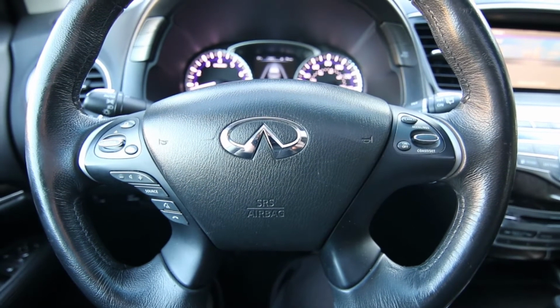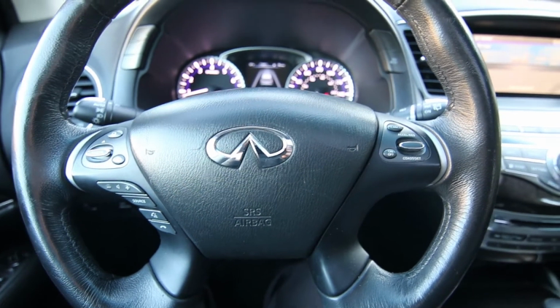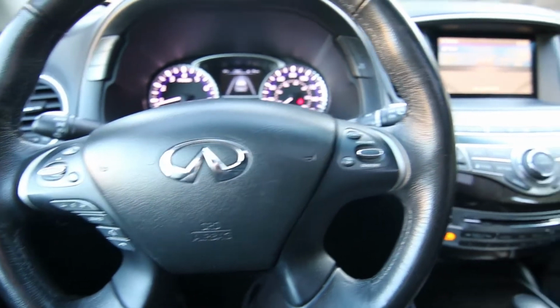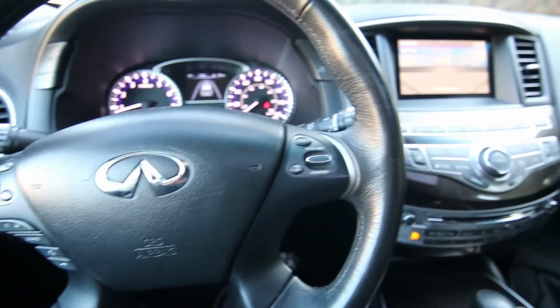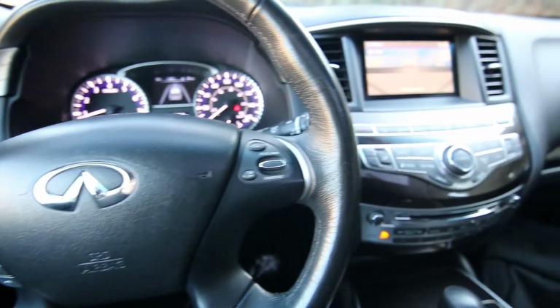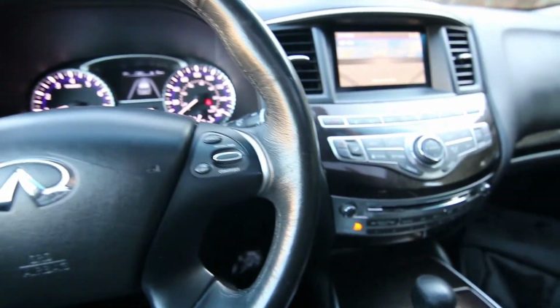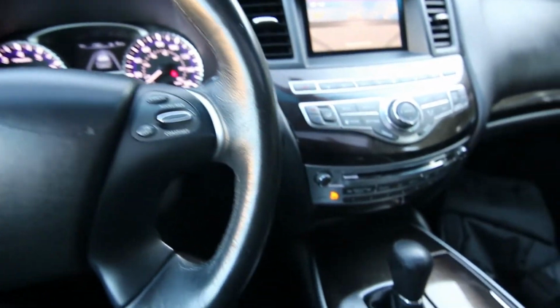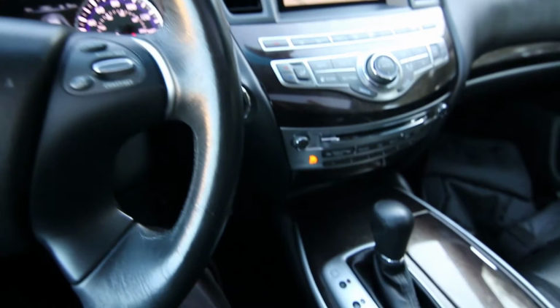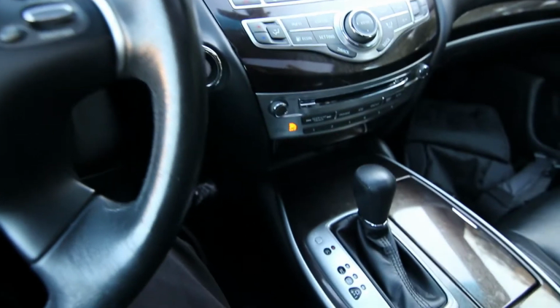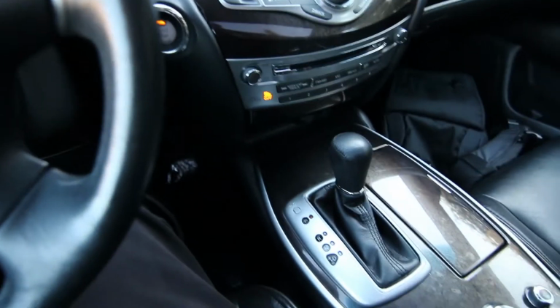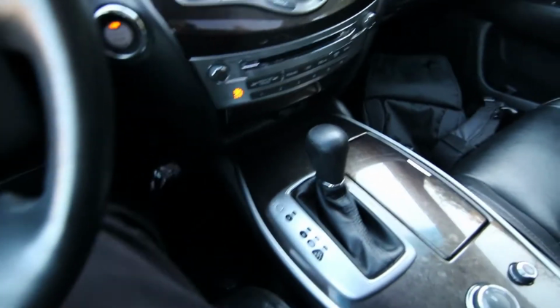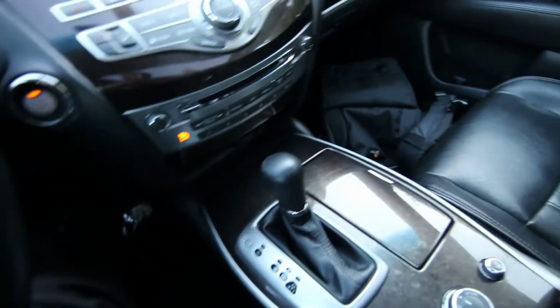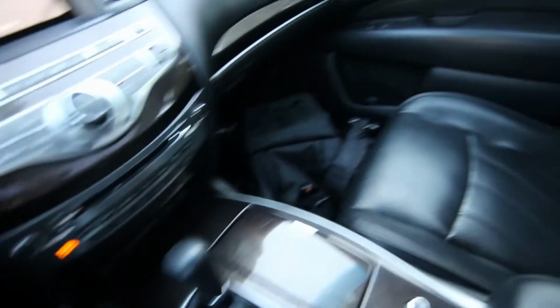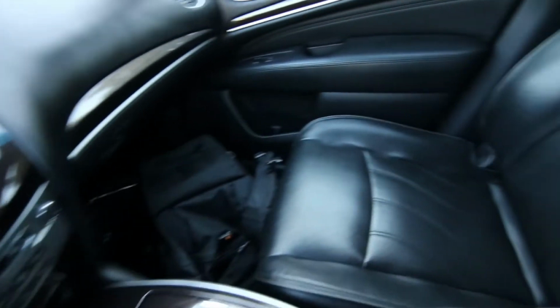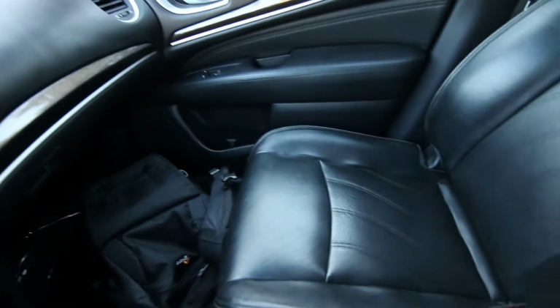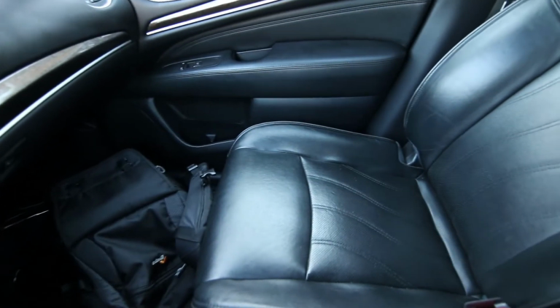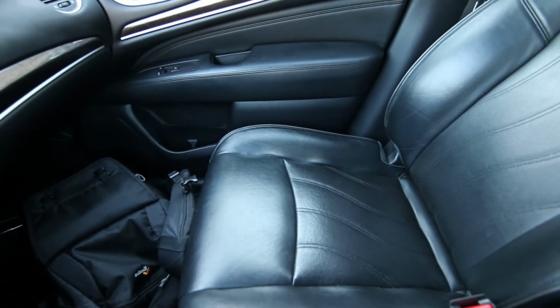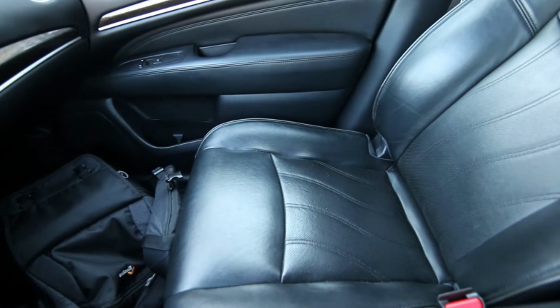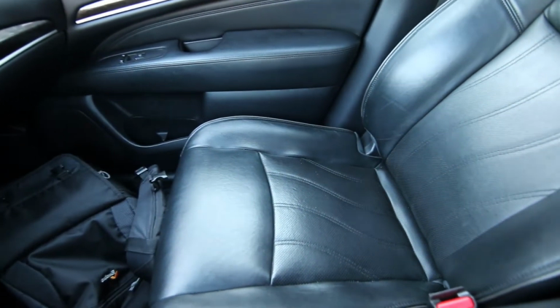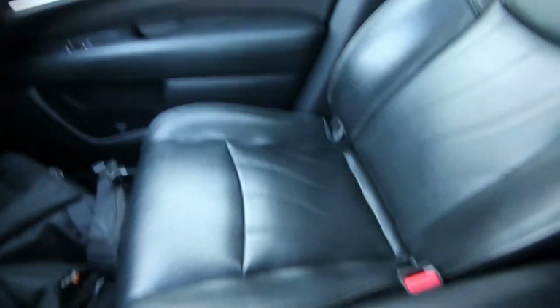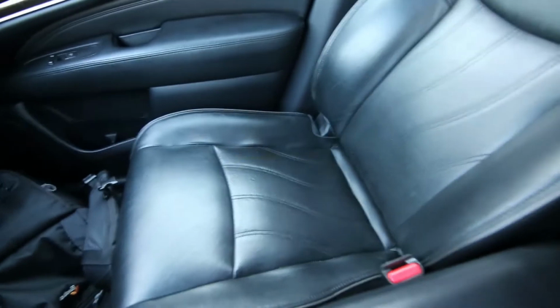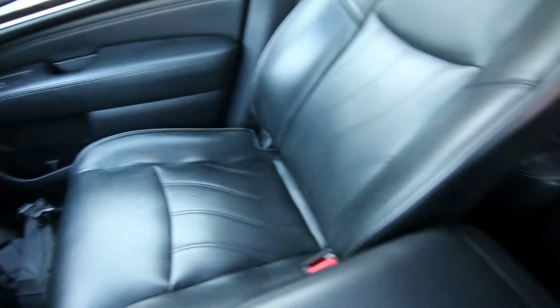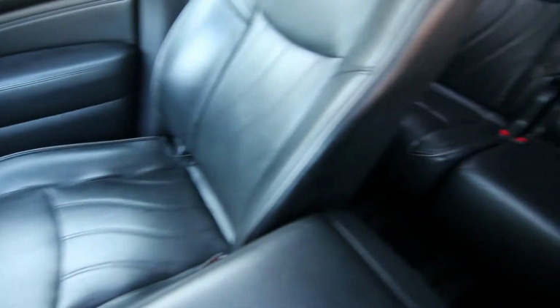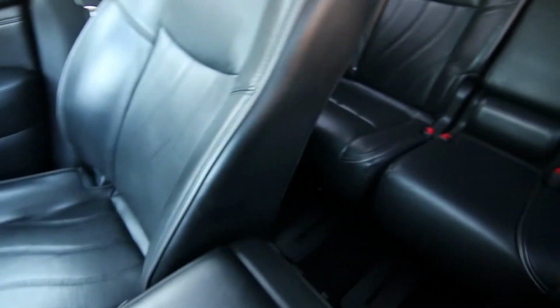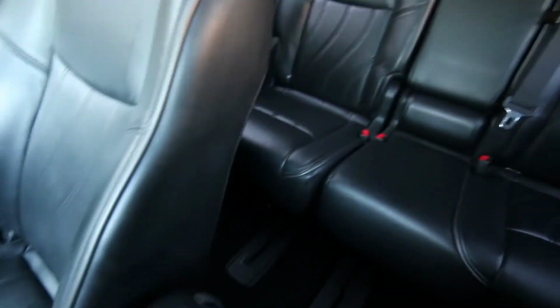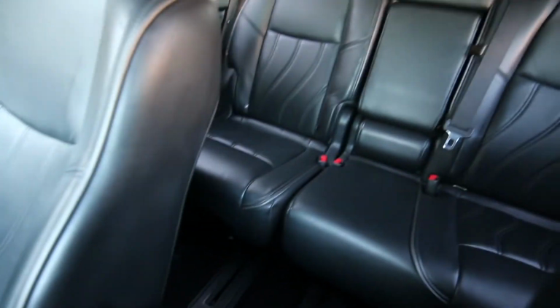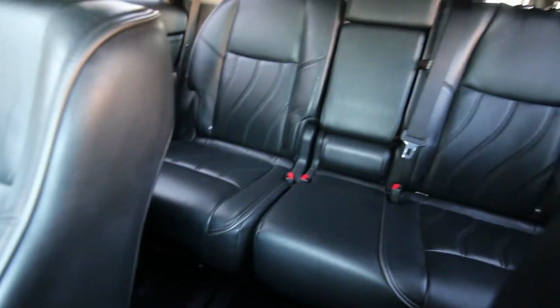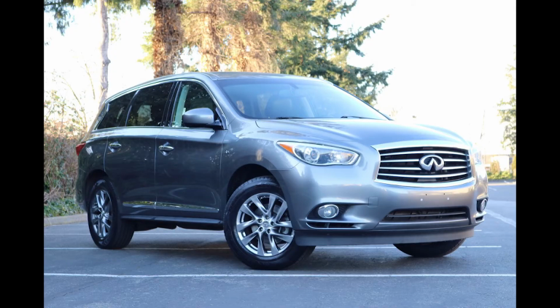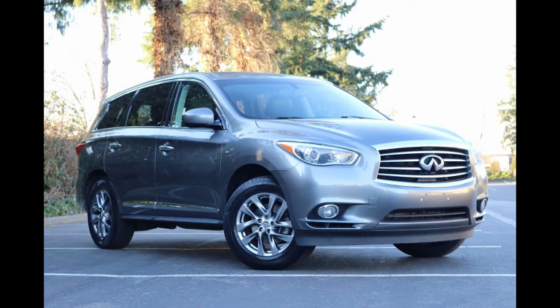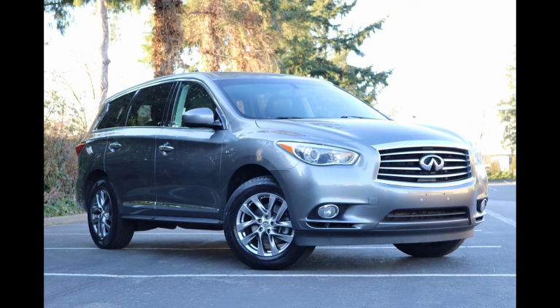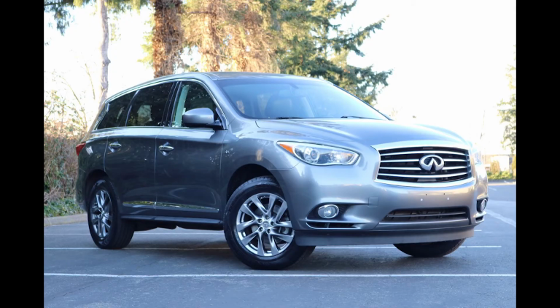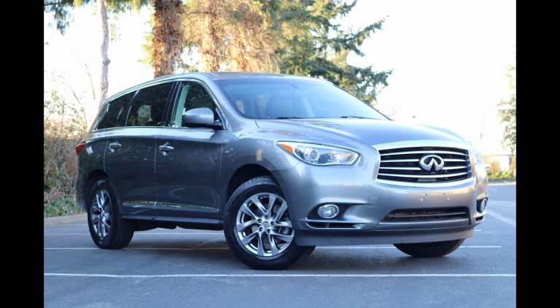Hello, Joe here from Infinity of Tacoma. Today I'm going to tell you about this lovely 2015 Infiniti QX60 all-wheel drive. It's our mid-sized third row seat luxury crossover. It's really a nice vehicle.